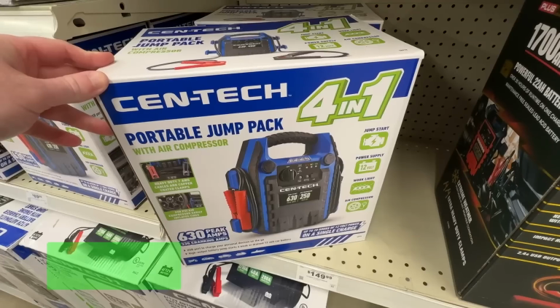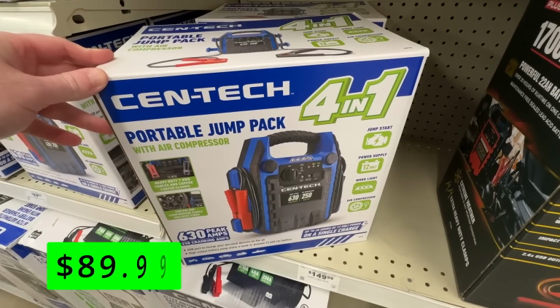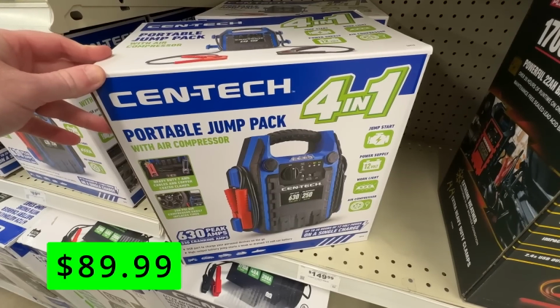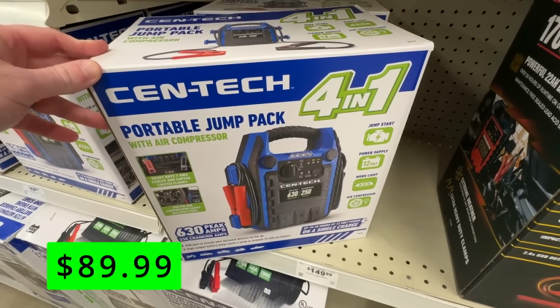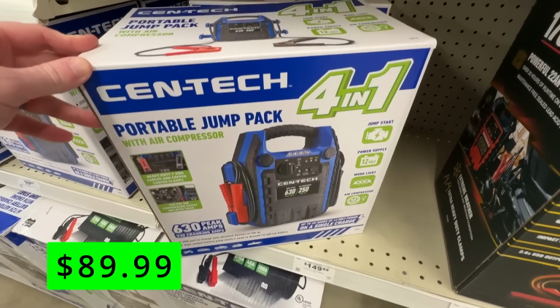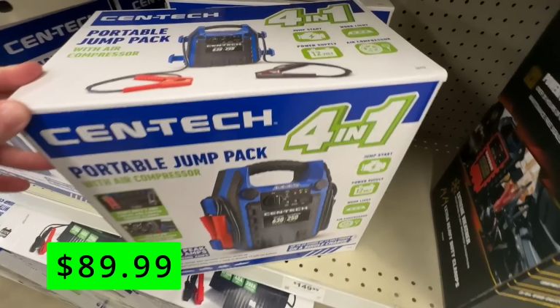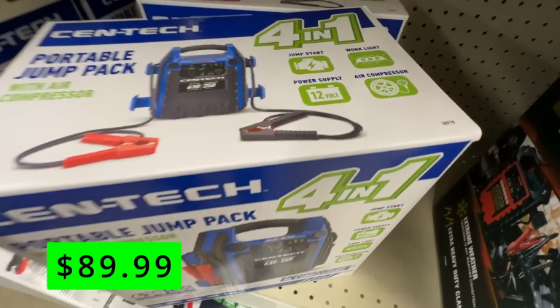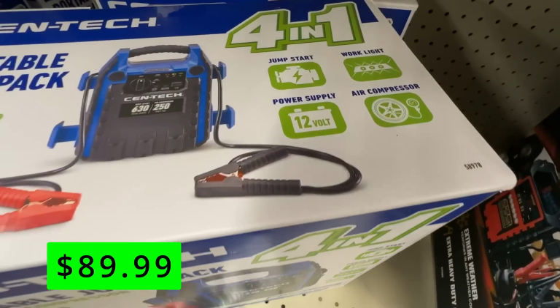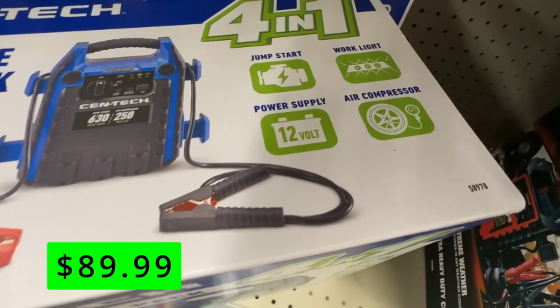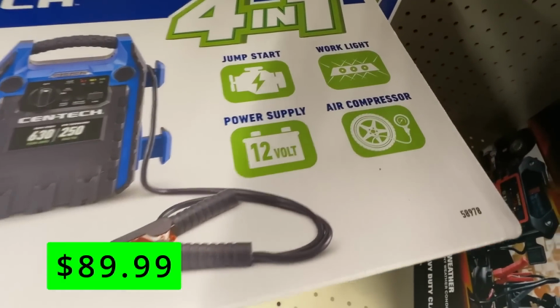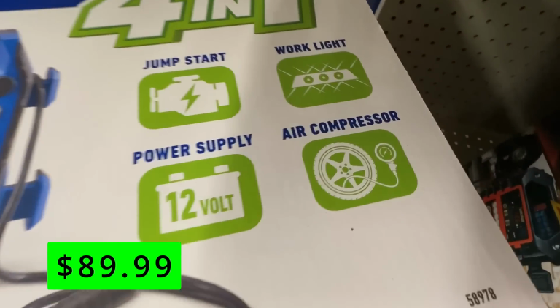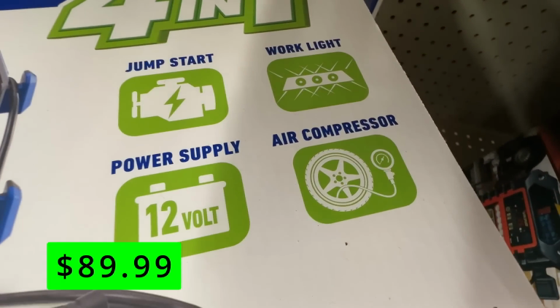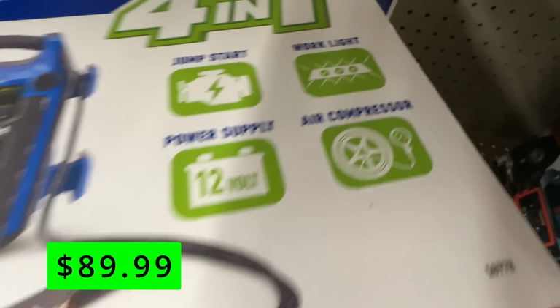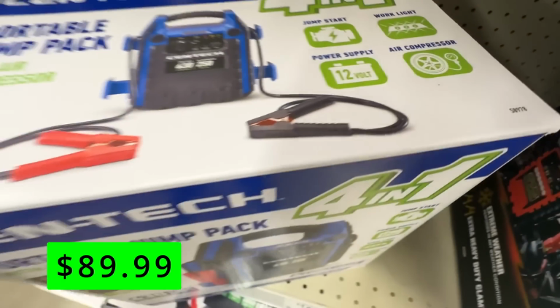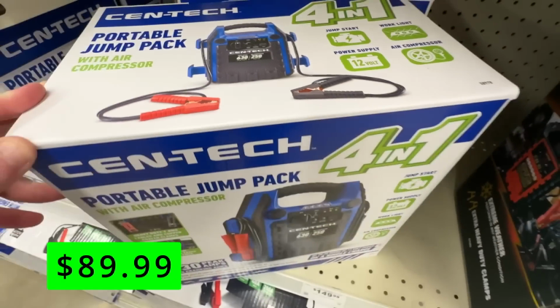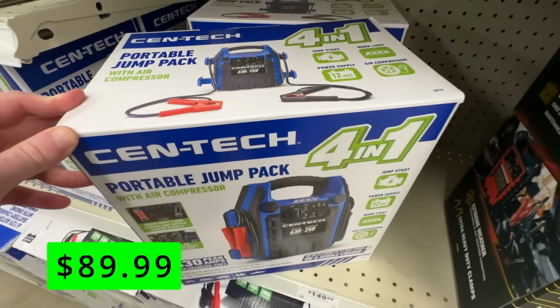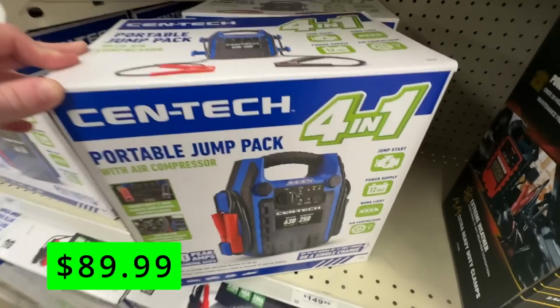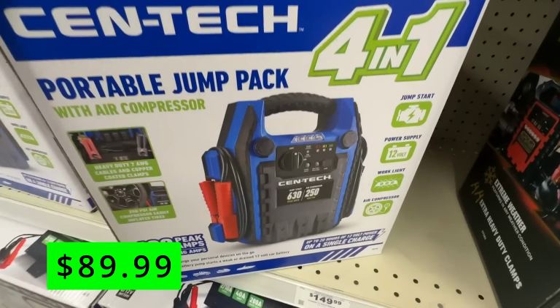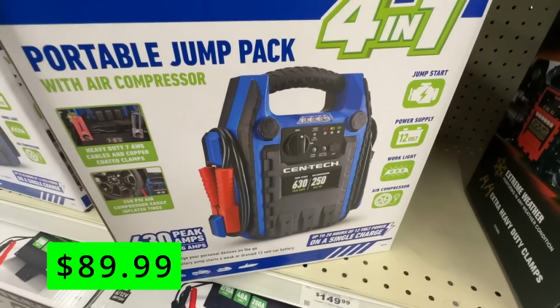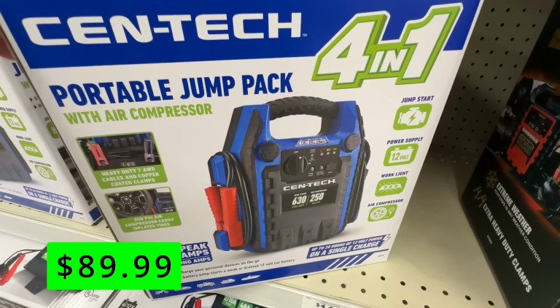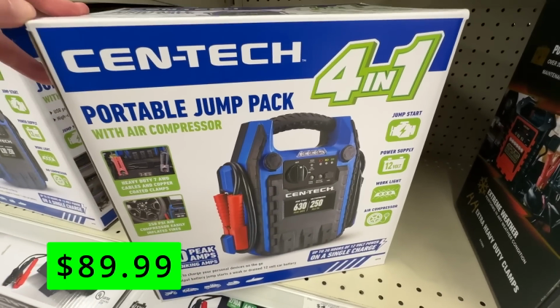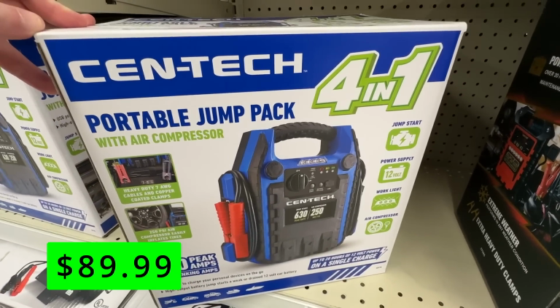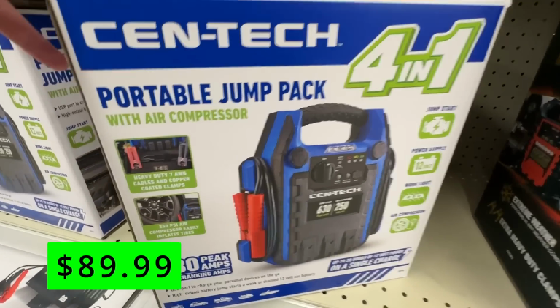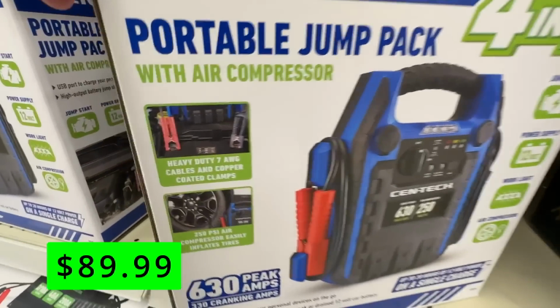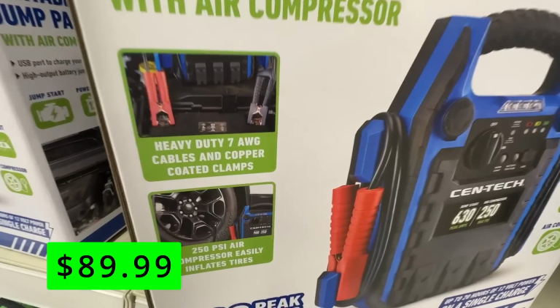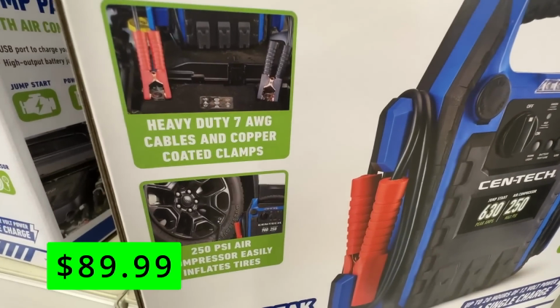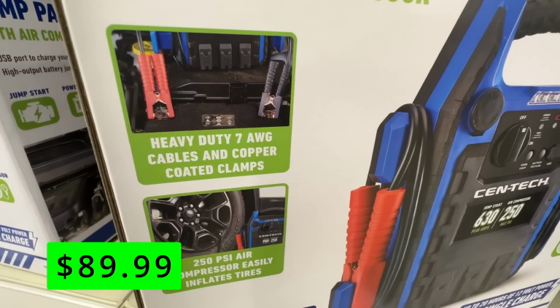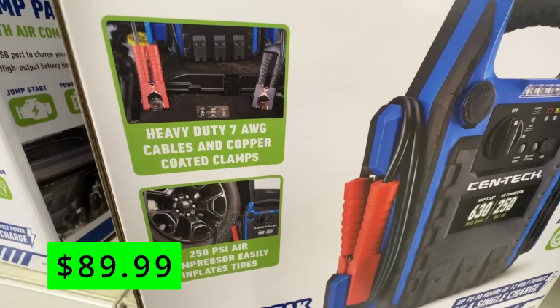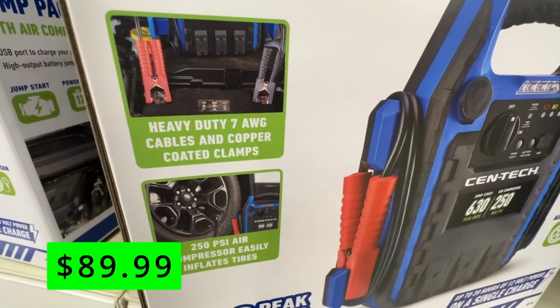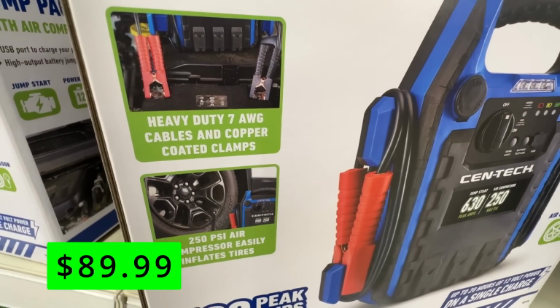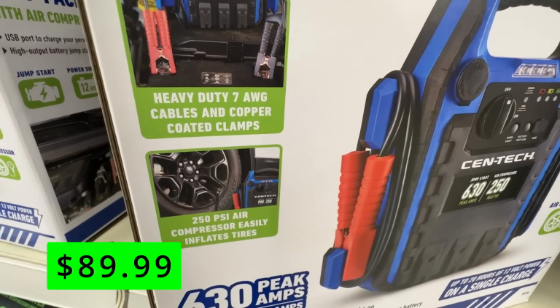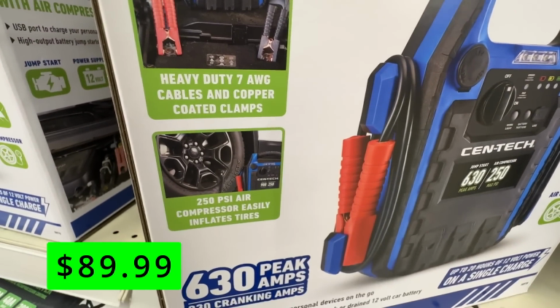These car jump starters are all the rage, and this 4-in-1 is $90 at Harbor Freight. It comes with an air compressor built in for inflating any tires you have. It has 630 peak amps and can jump start a car at a moment's notice.